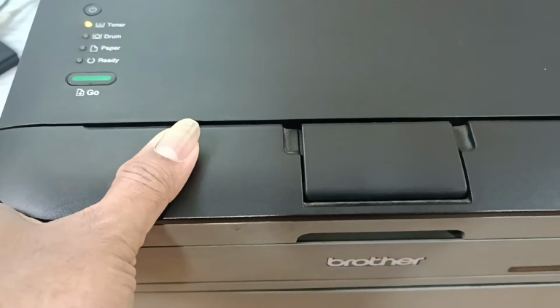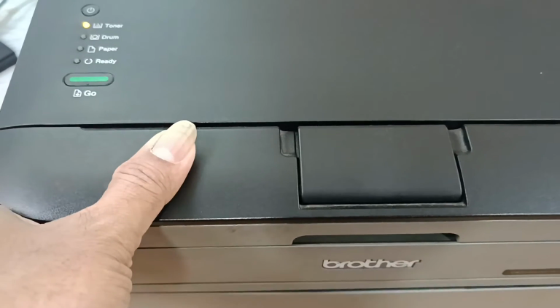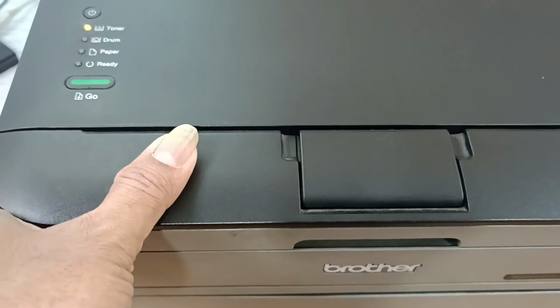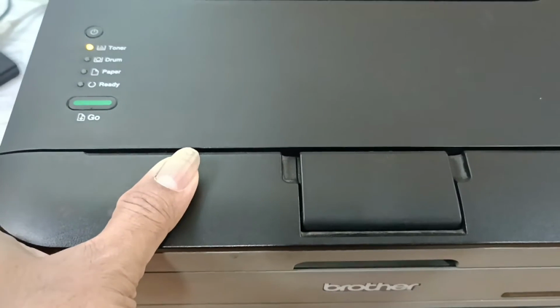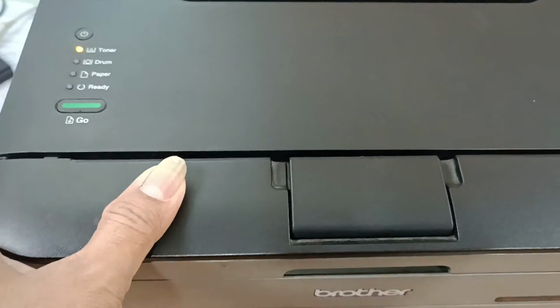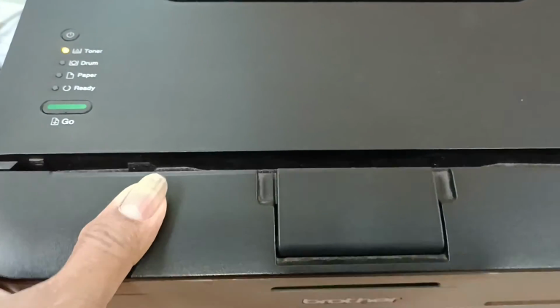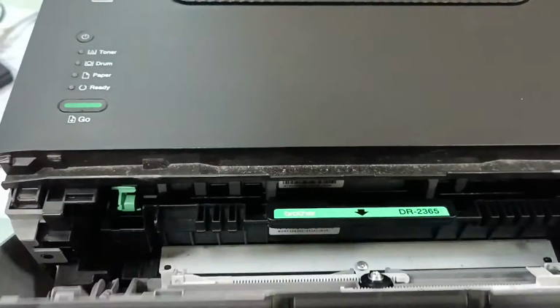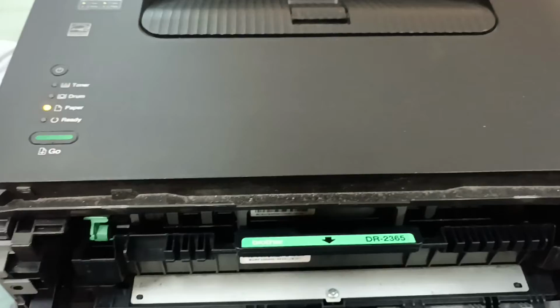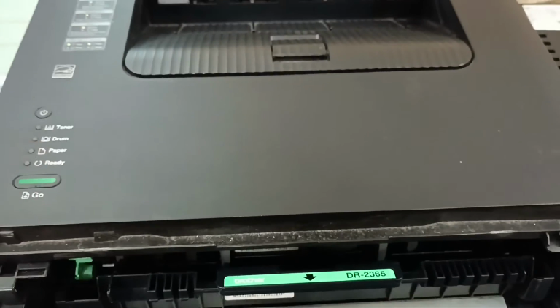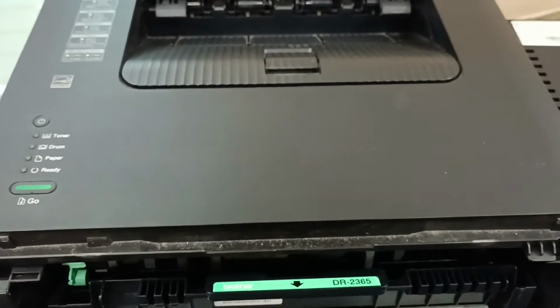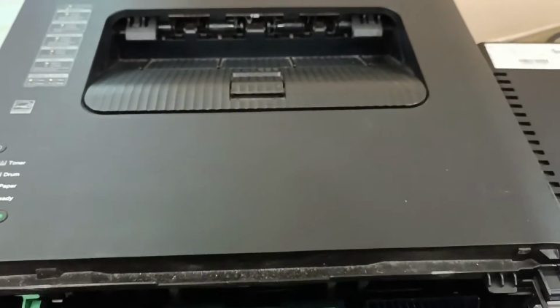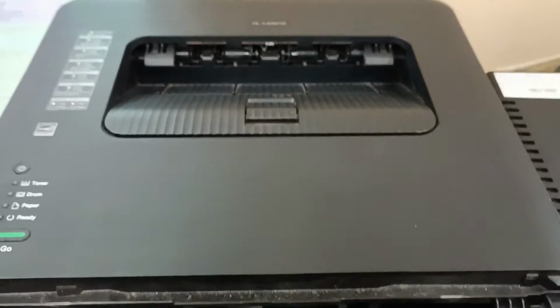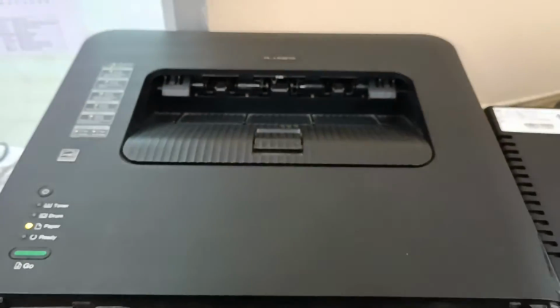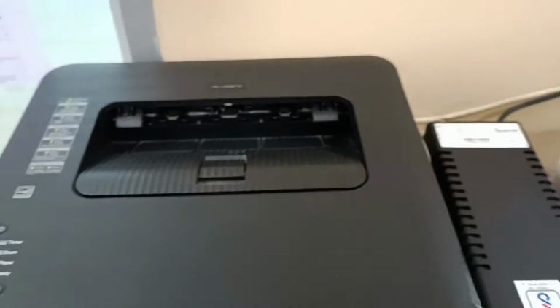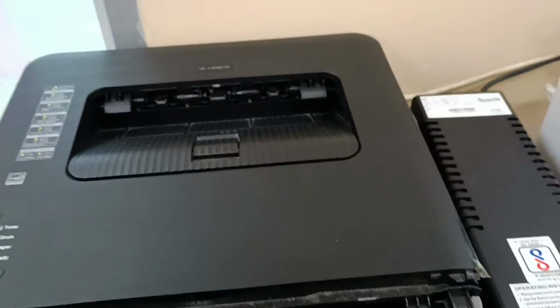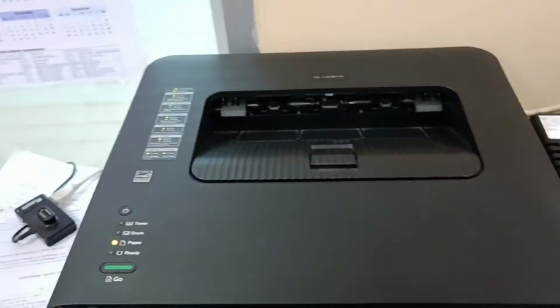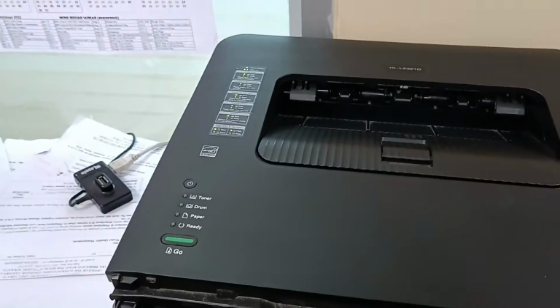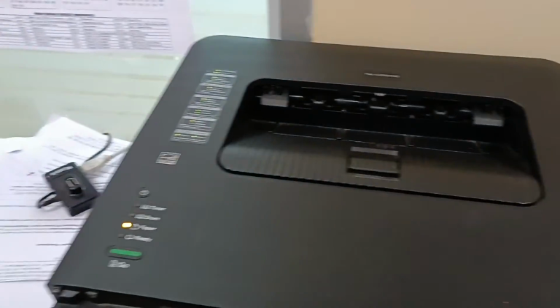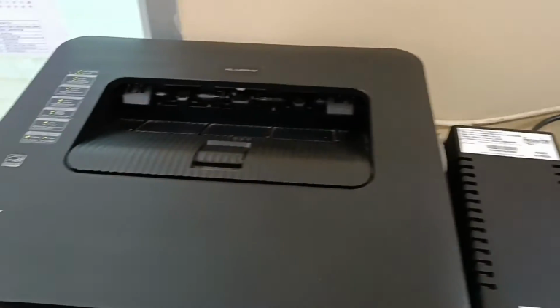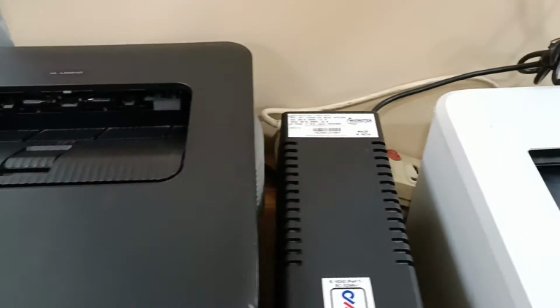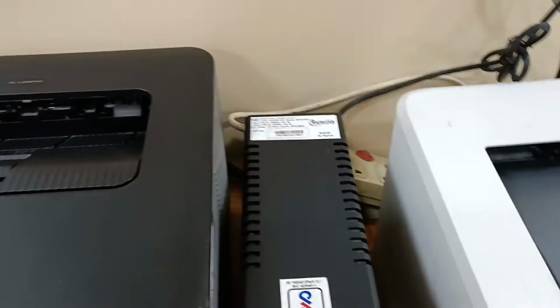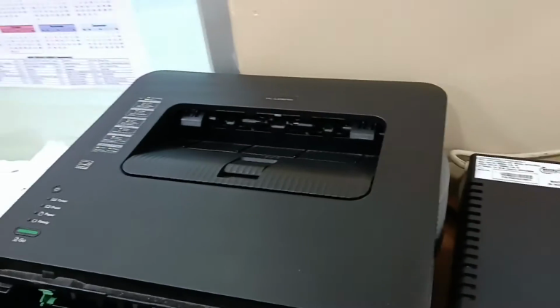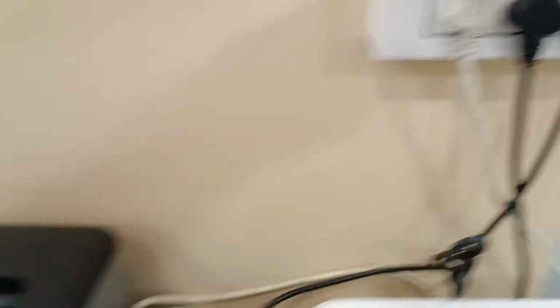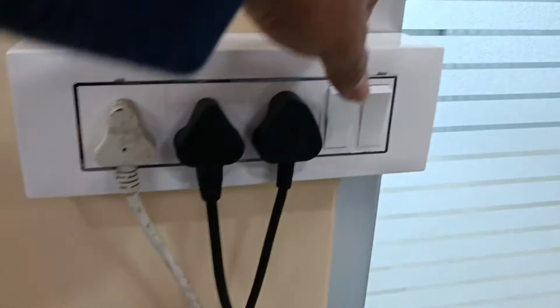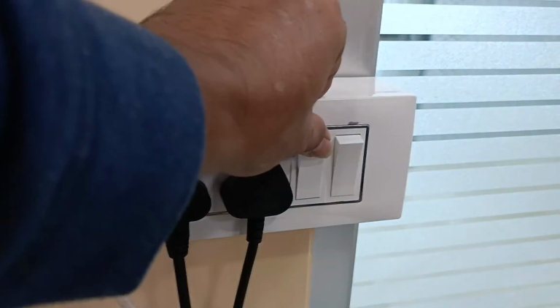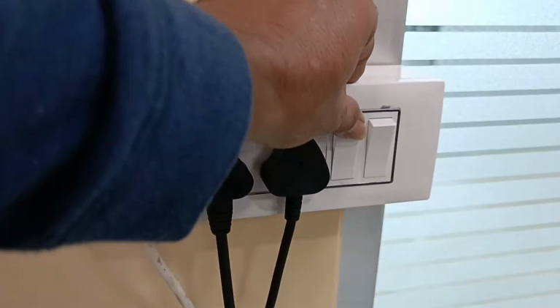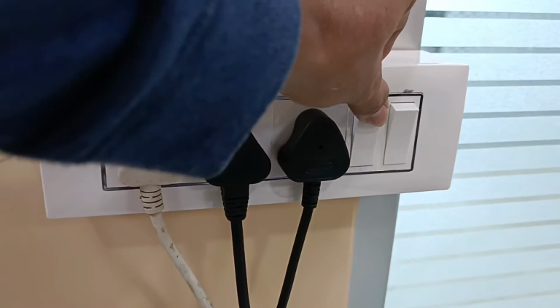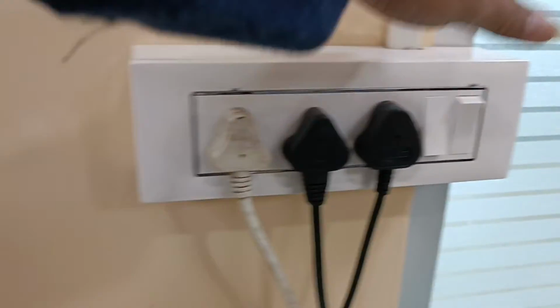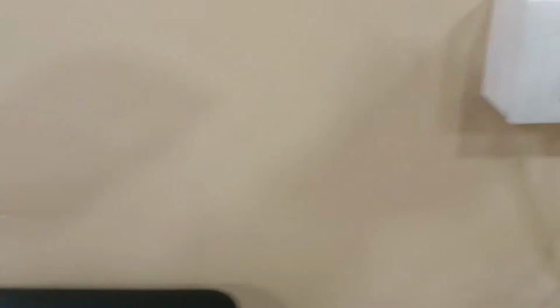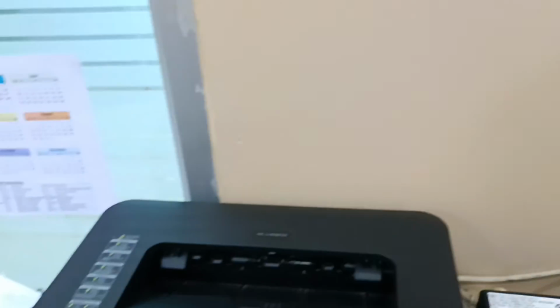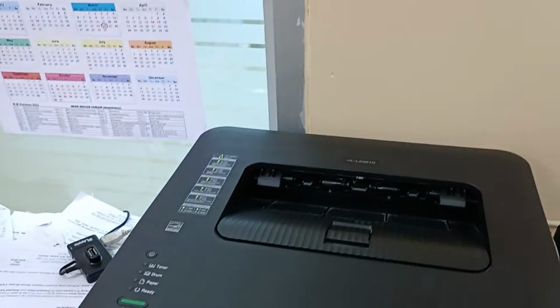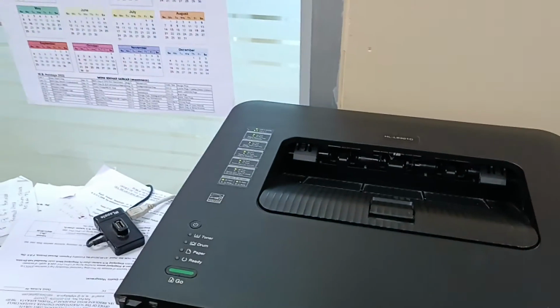Now open the cover. Switch off the printer.